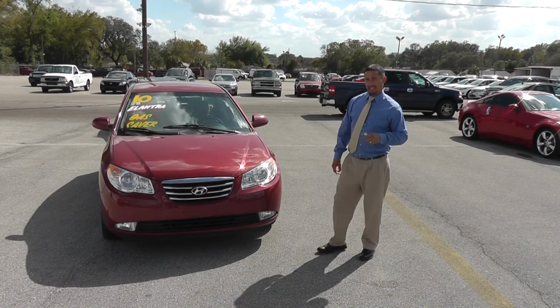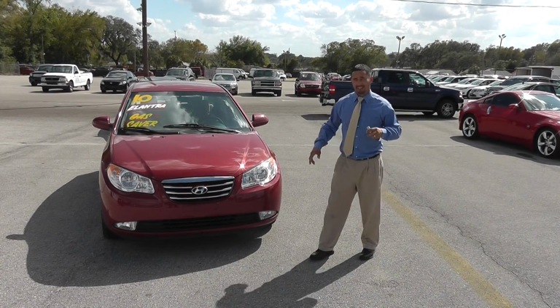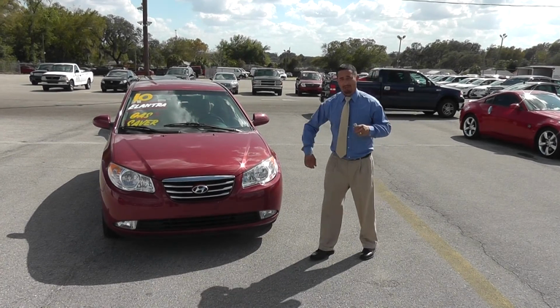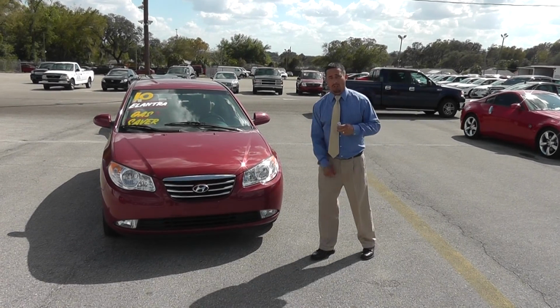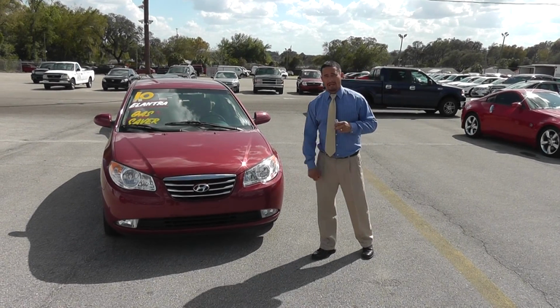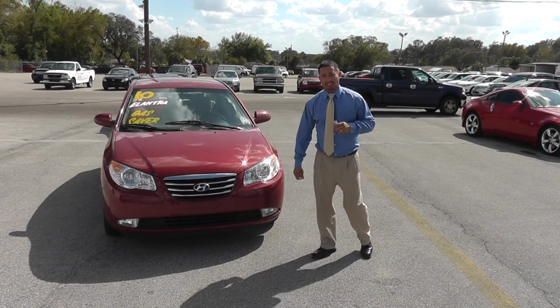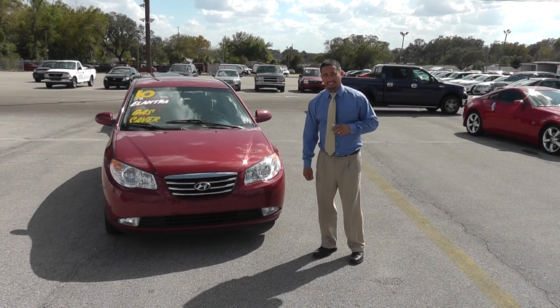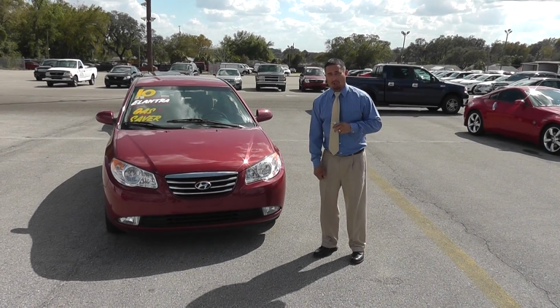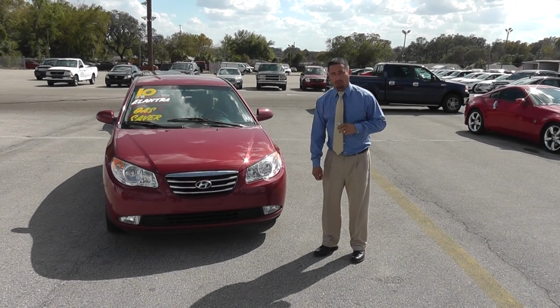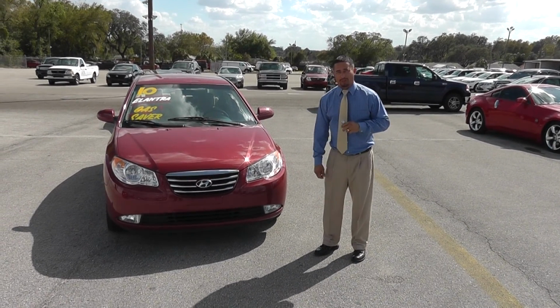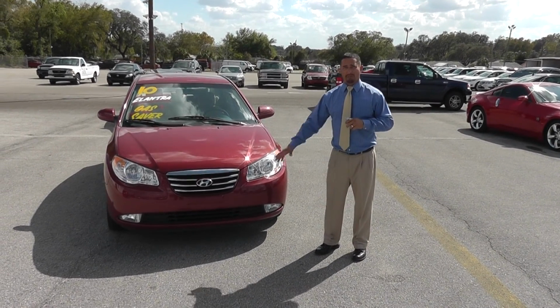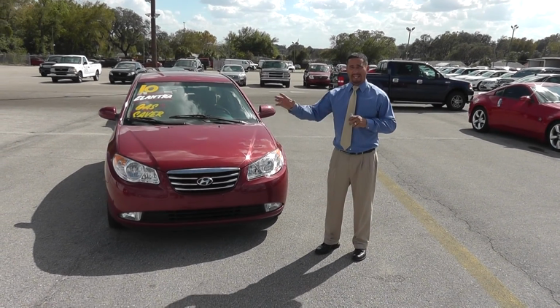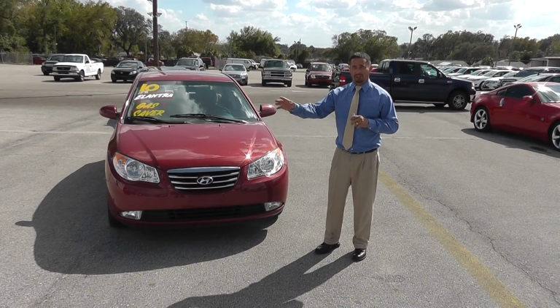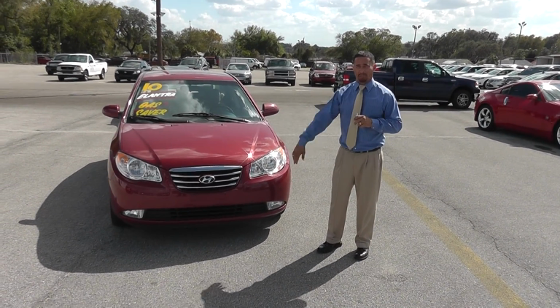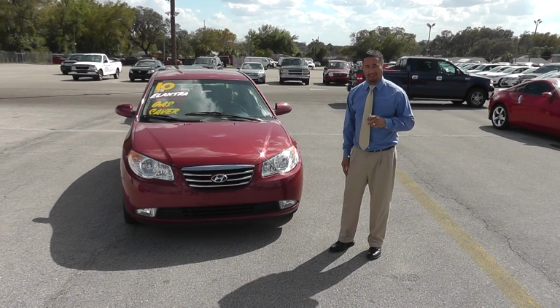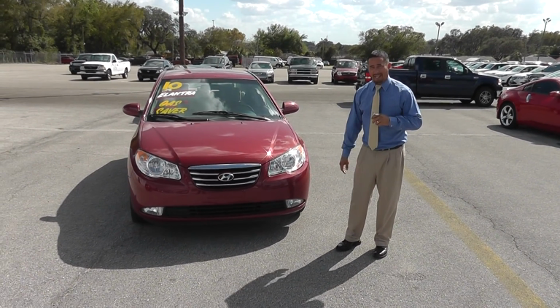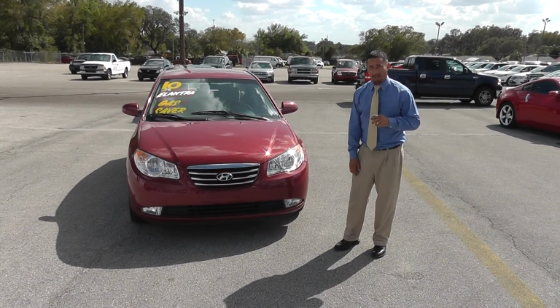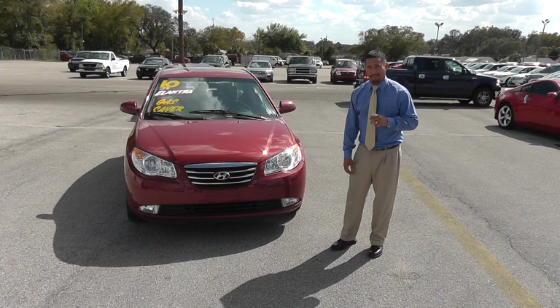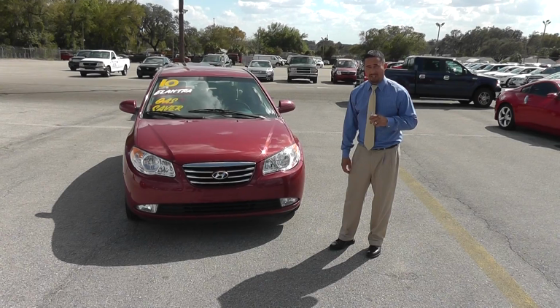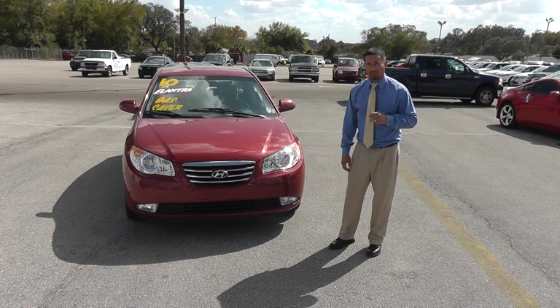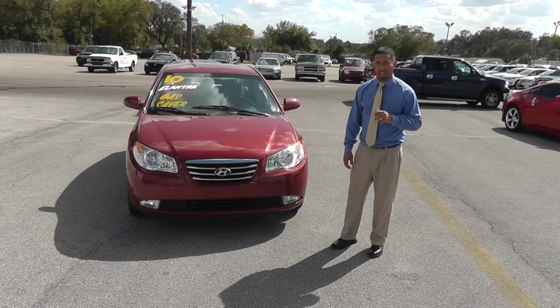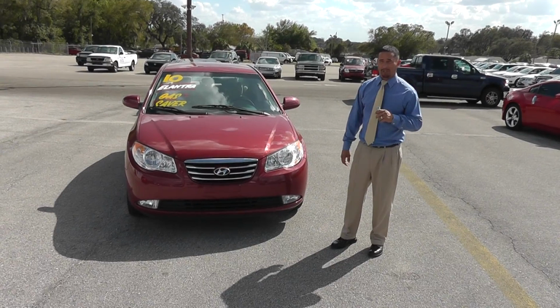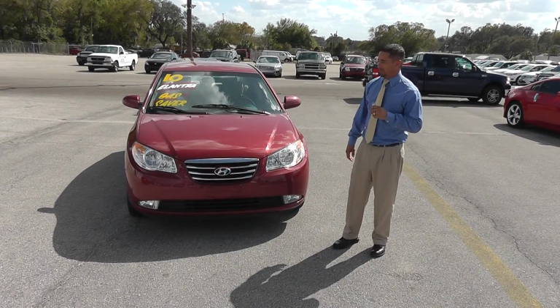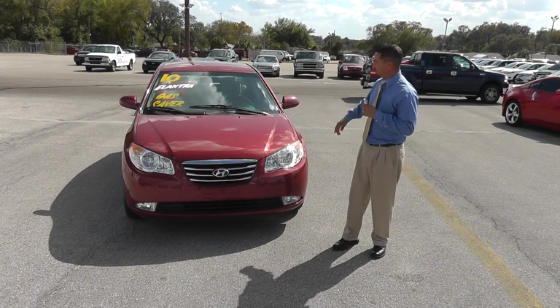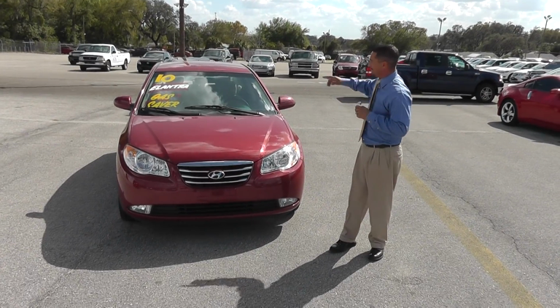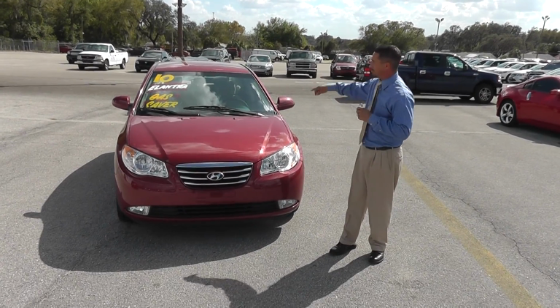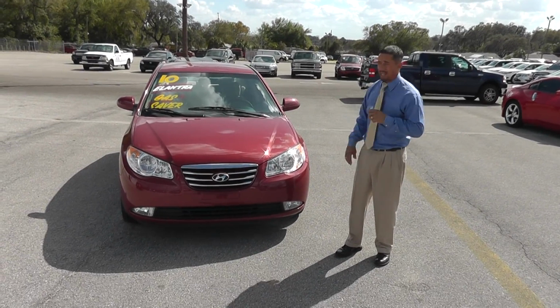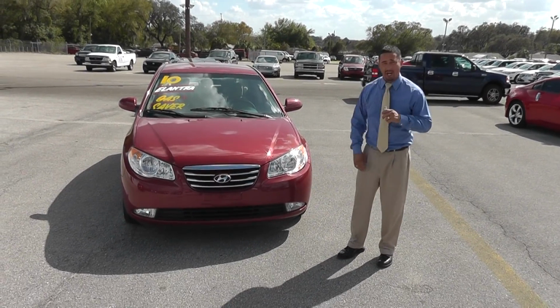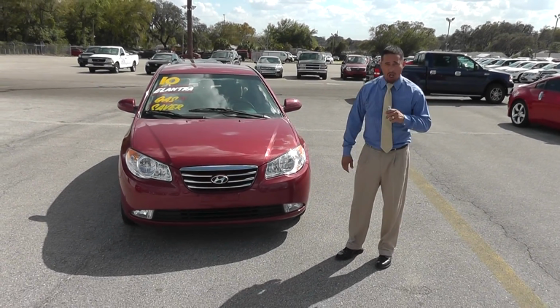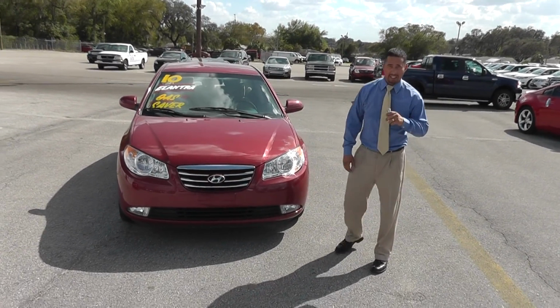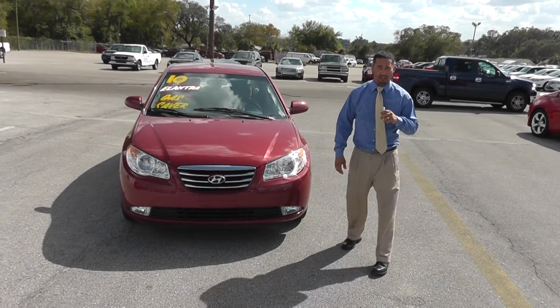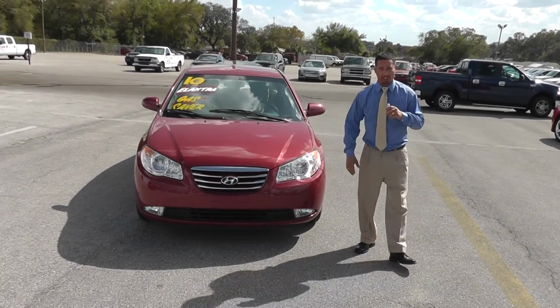Ladies and gentlemen, welcome back to the Lakeland Auto Mall. My name is Adrian. Behind the camera, I have Nelson. Today, I'm bringing you a 2010 Hyundai Elantra.